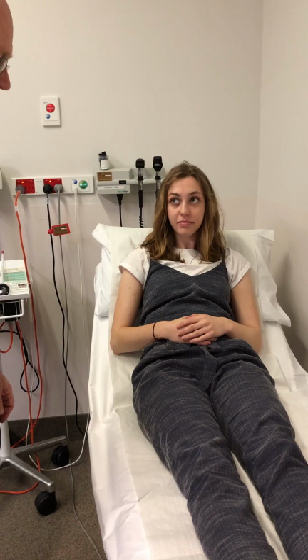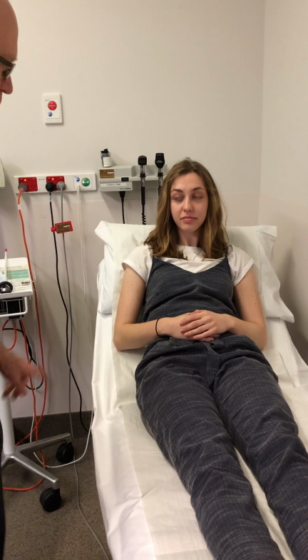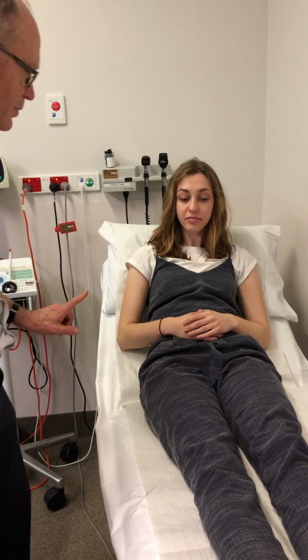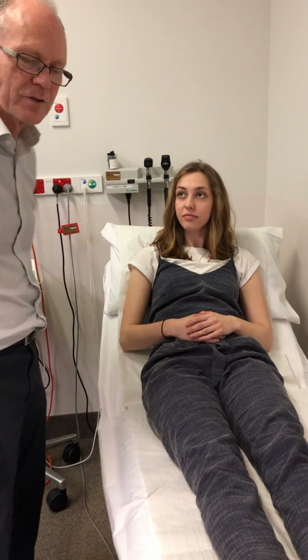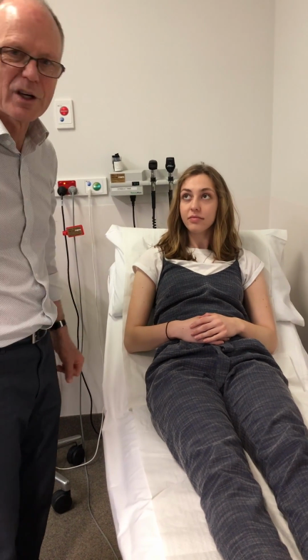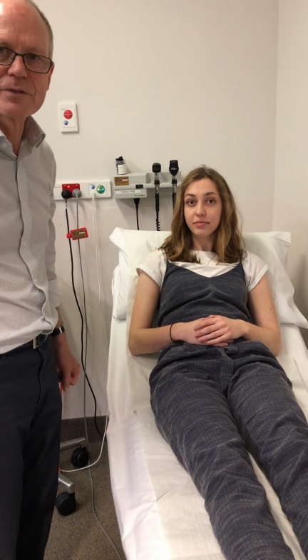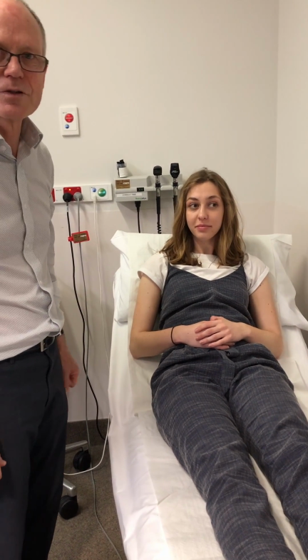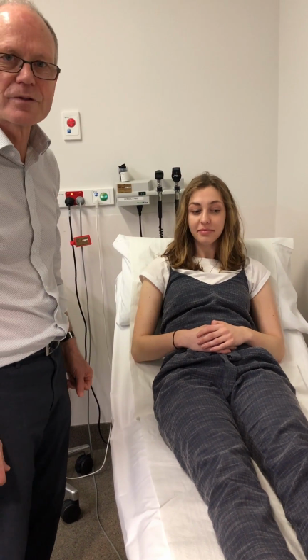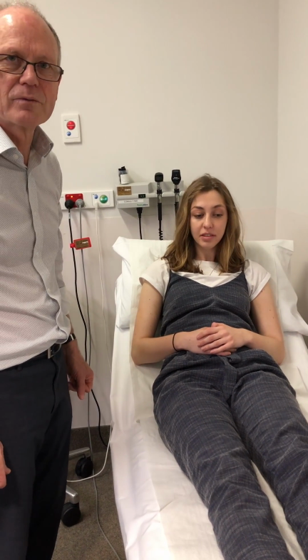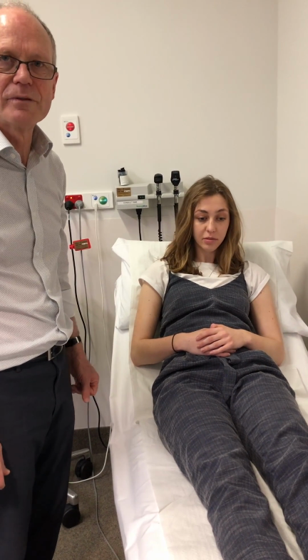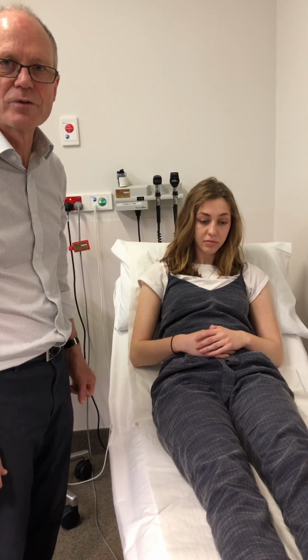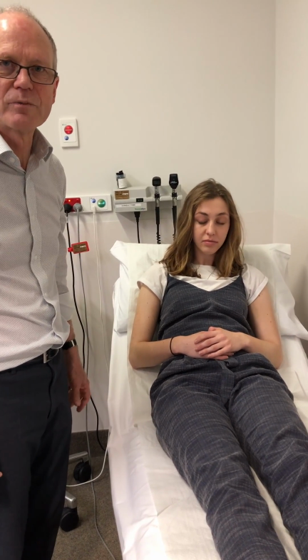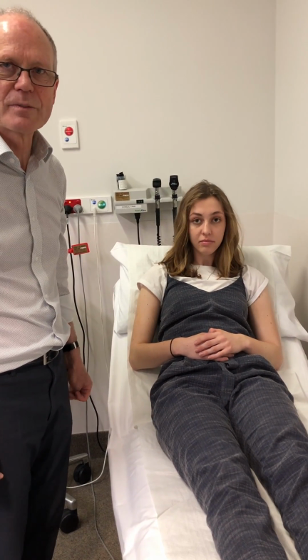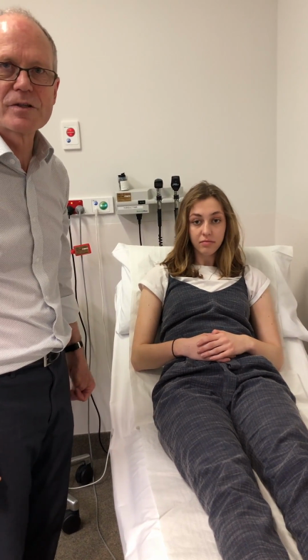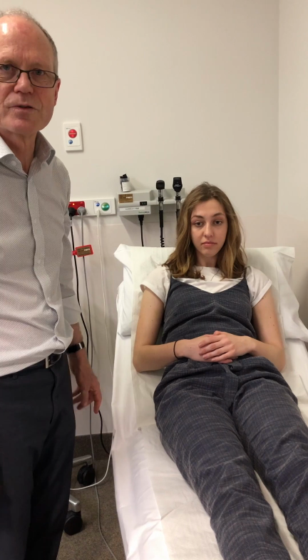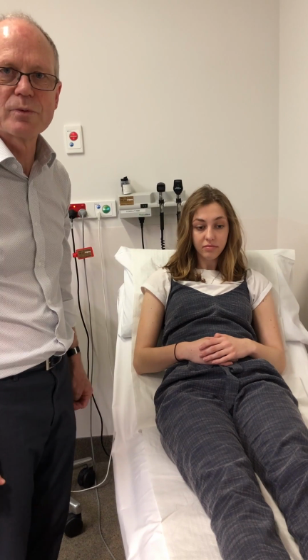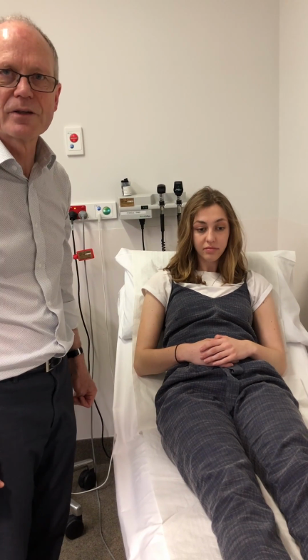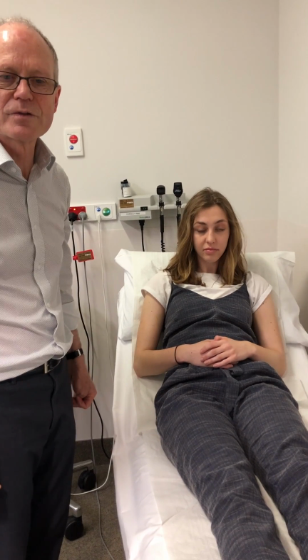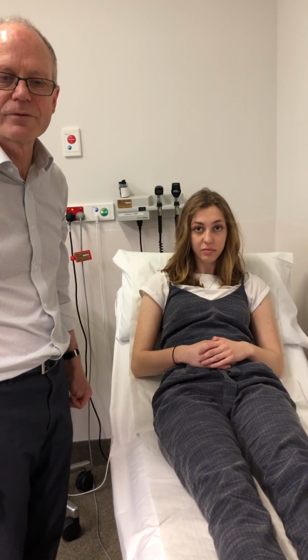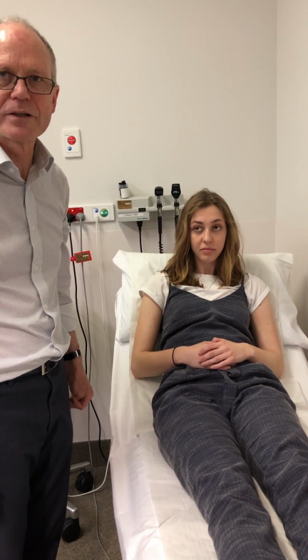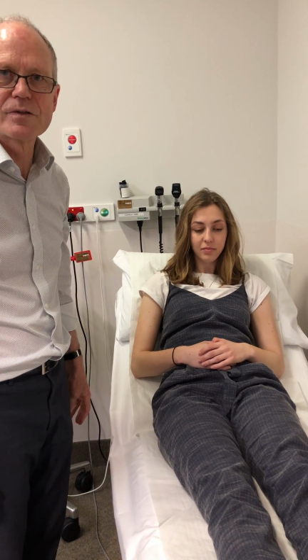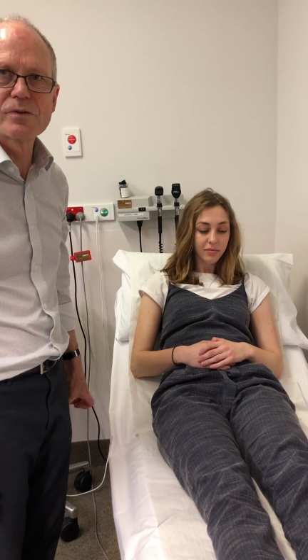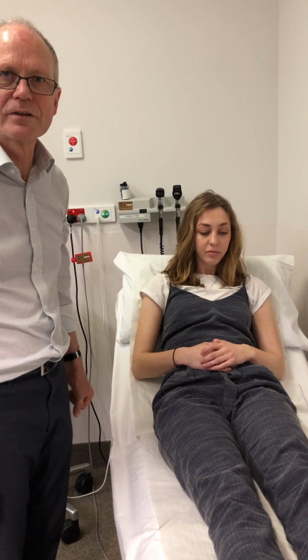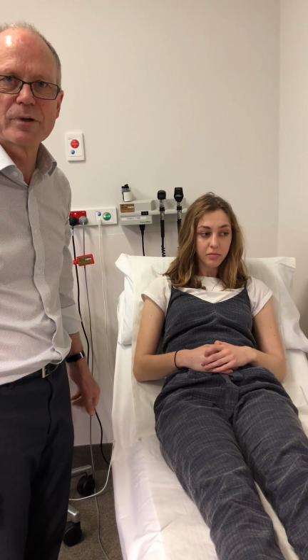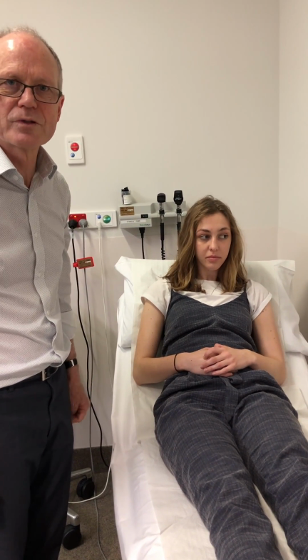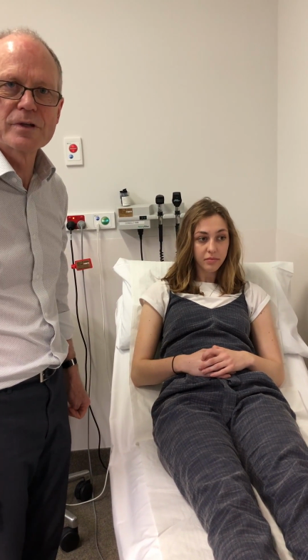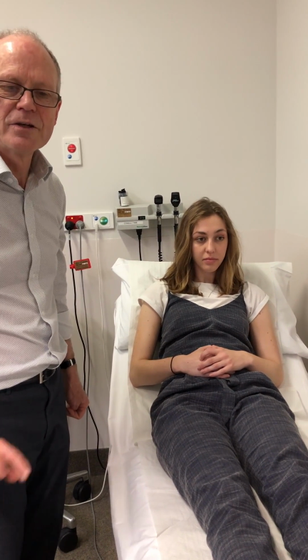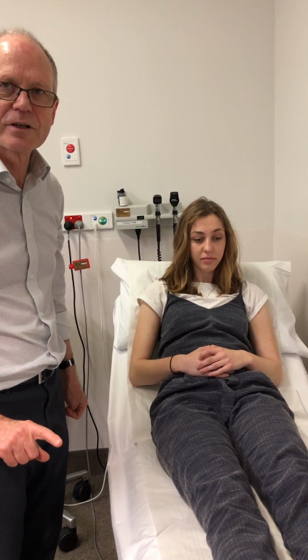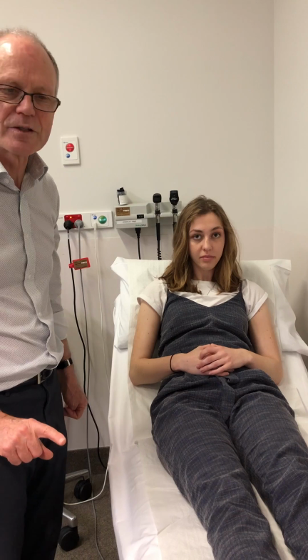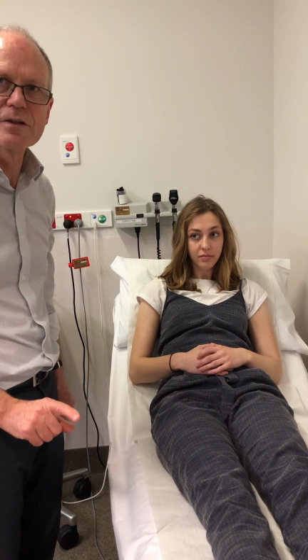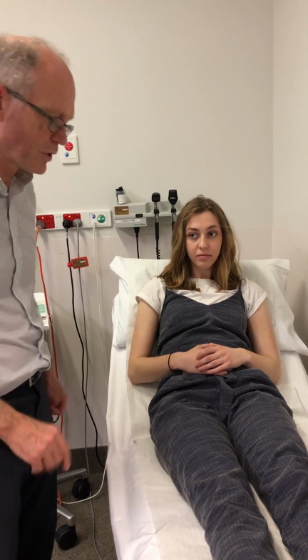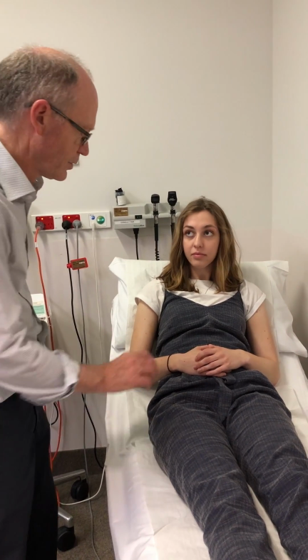With tone testing, there are two types of tone disturbance we might be interested in. One is spasticity, which is the usual one, and the other is for Parkinson's disease or other extrapyramidal disorders. Starting with spasticity, this is what you need to do.